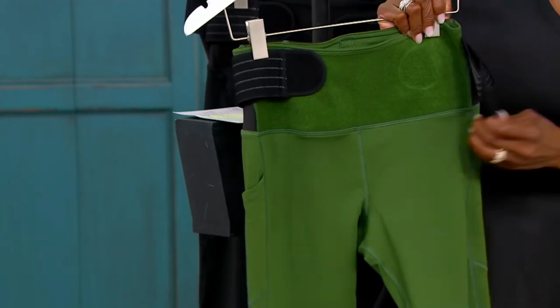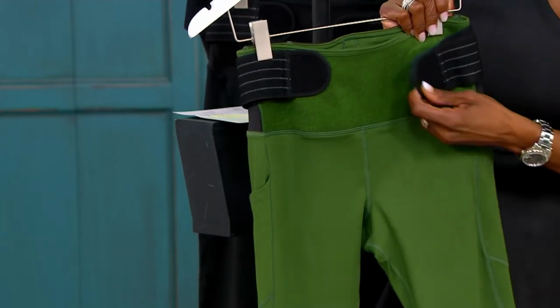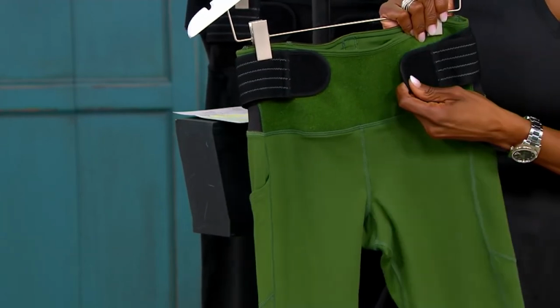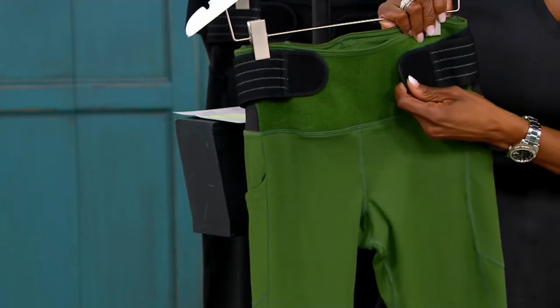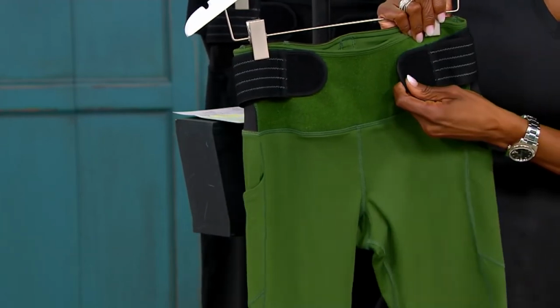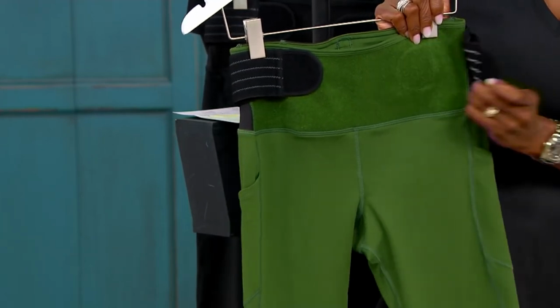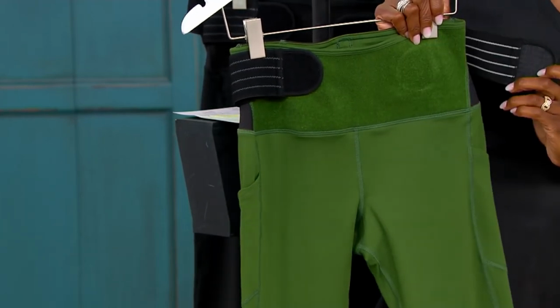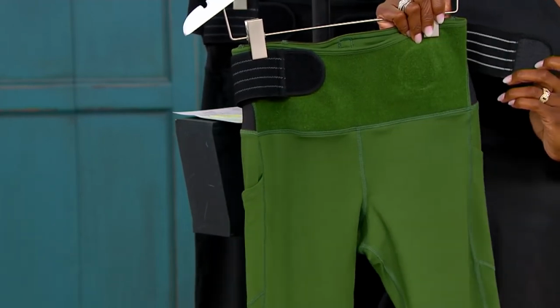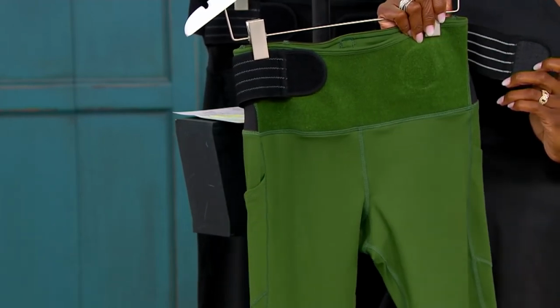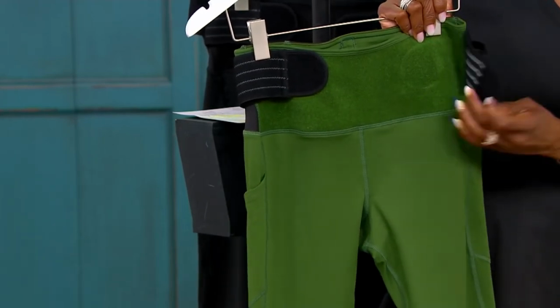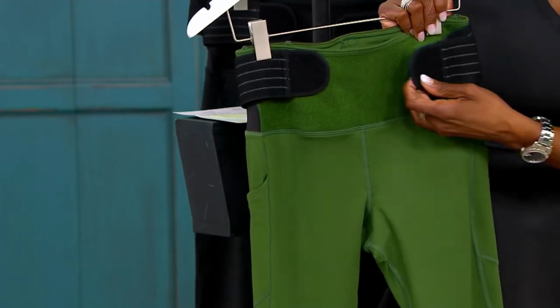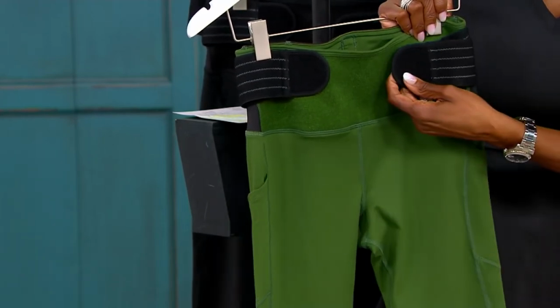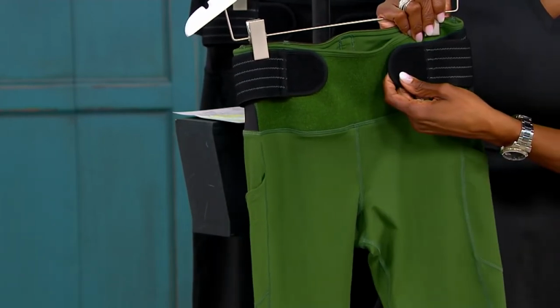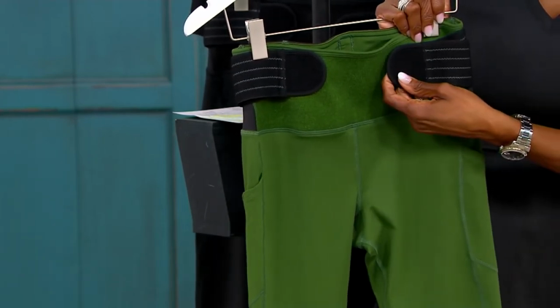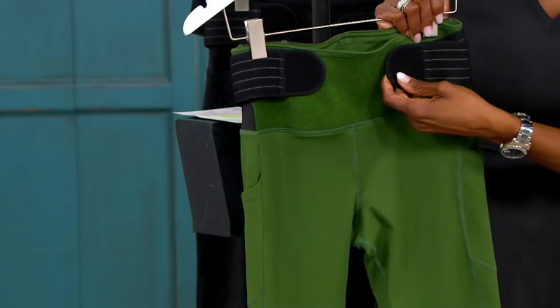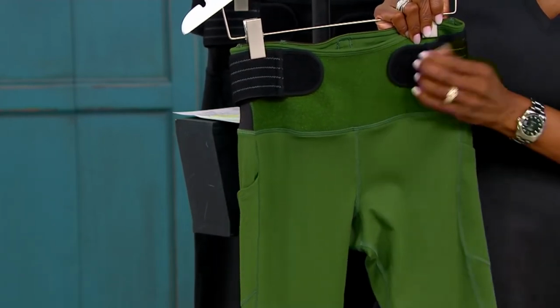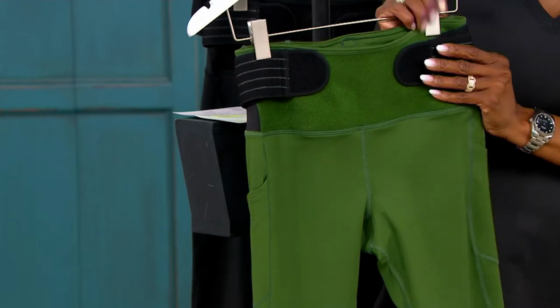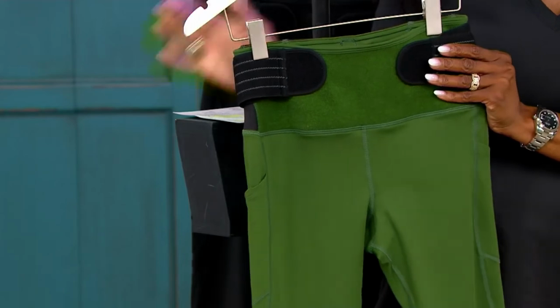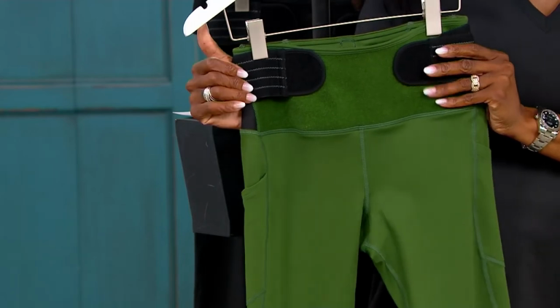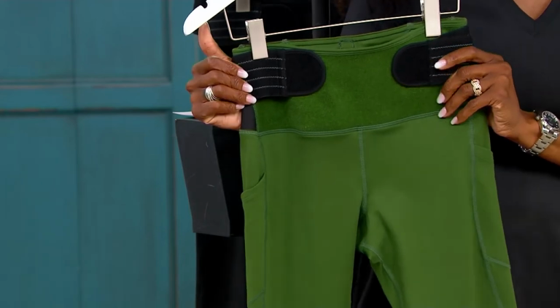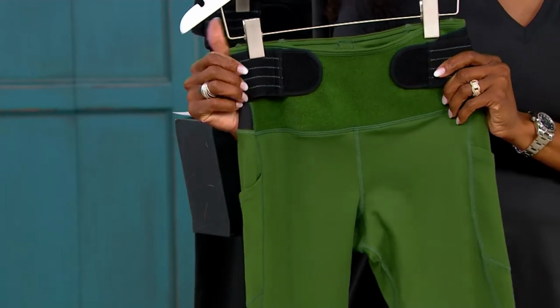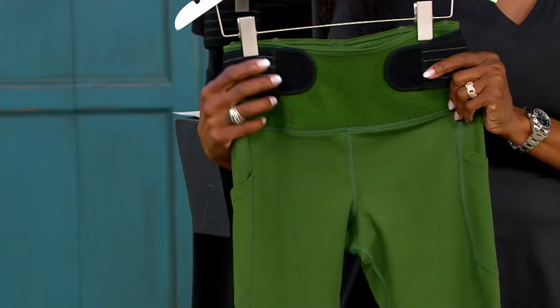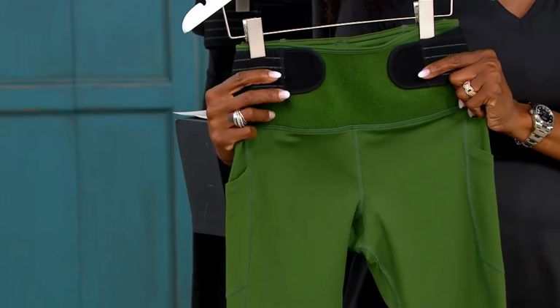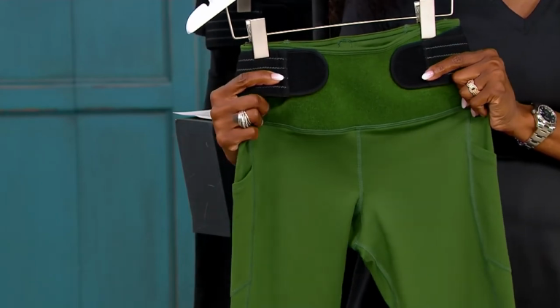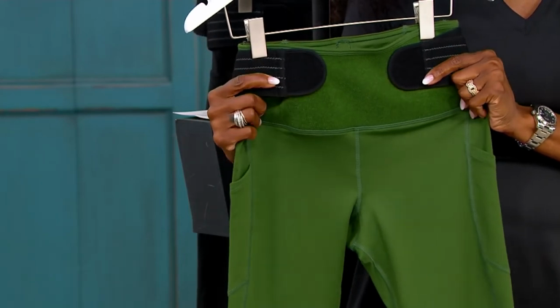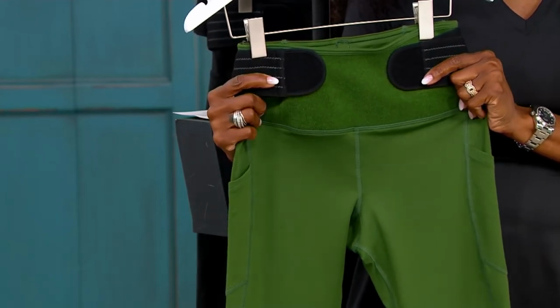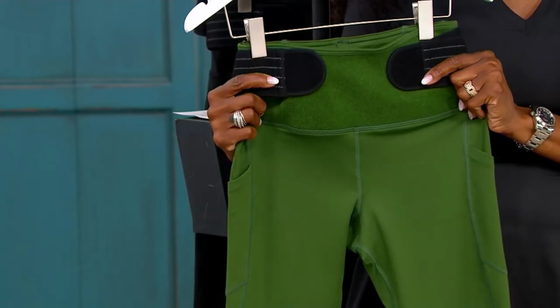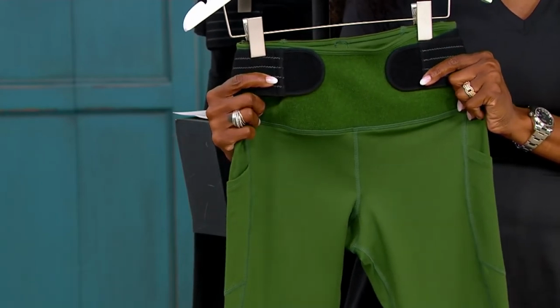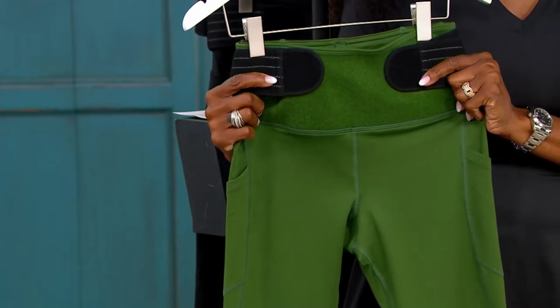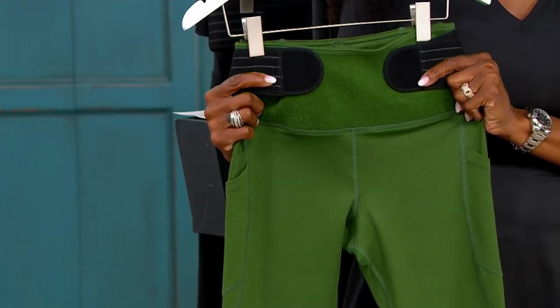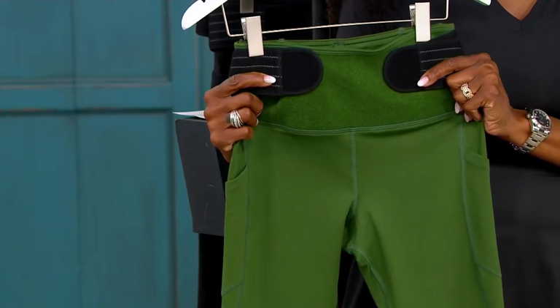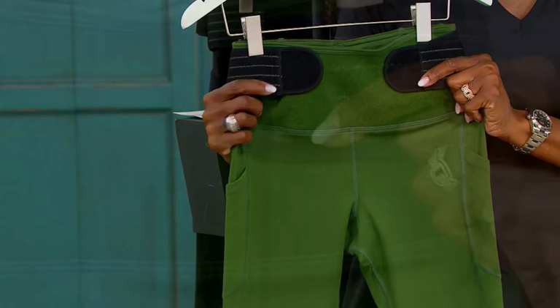And it fits like shapewear — it's really slimming and flattering. It hugs your curves and kind of smooths them out, and just cool colors.